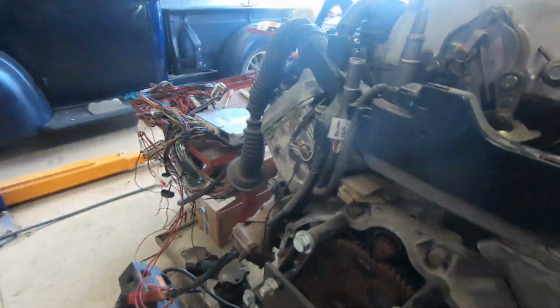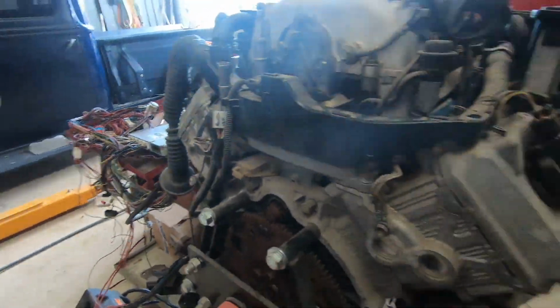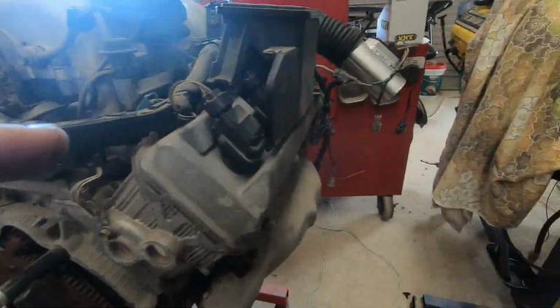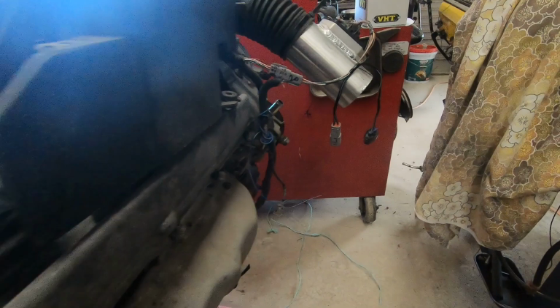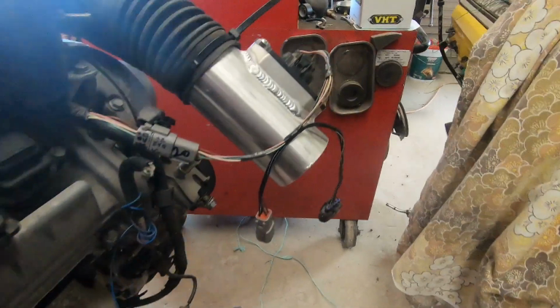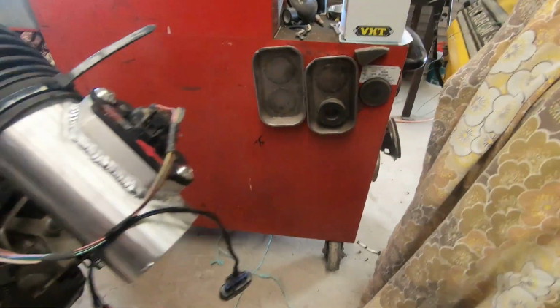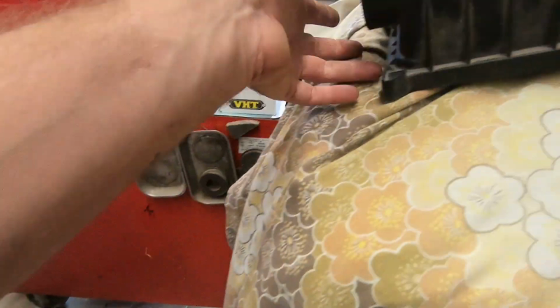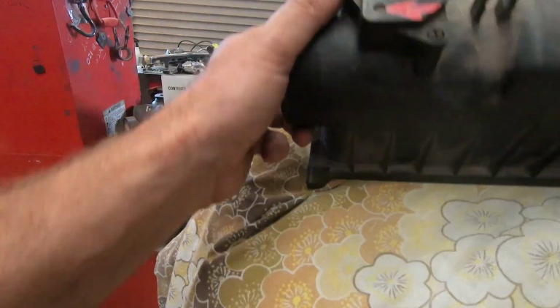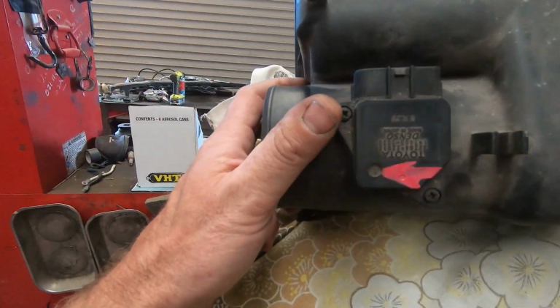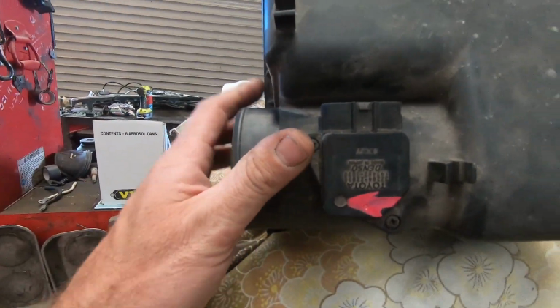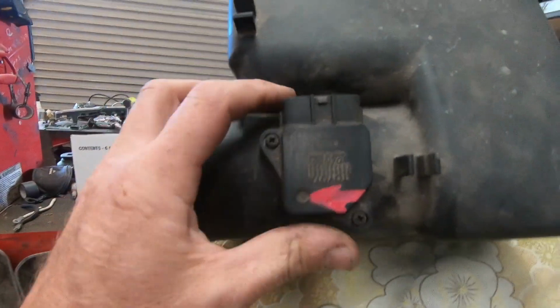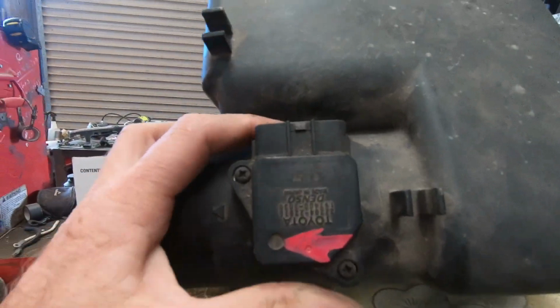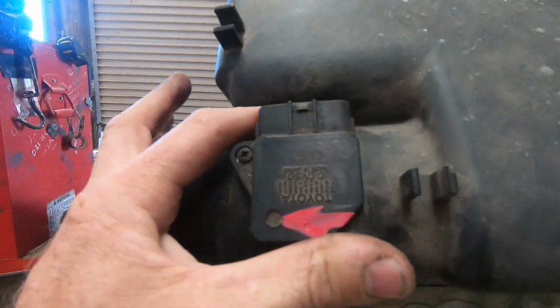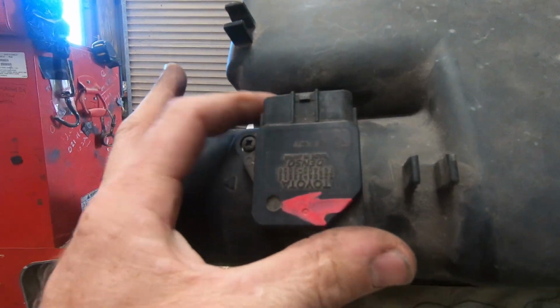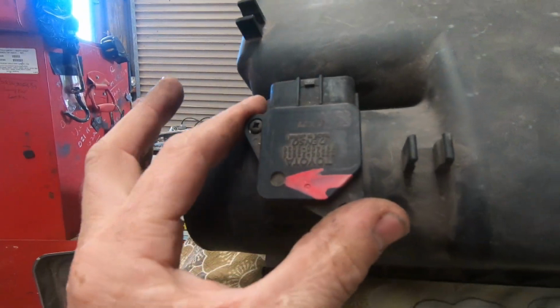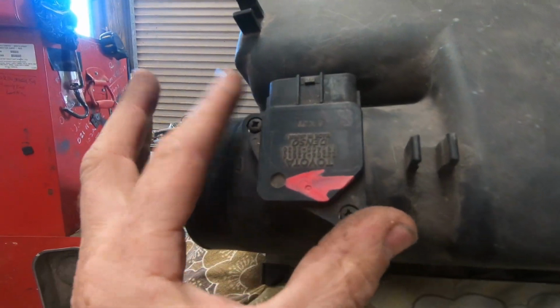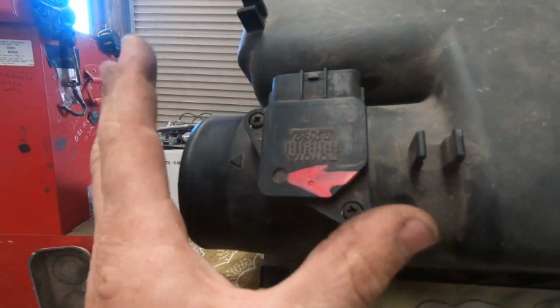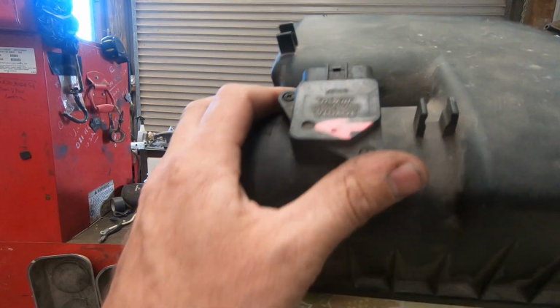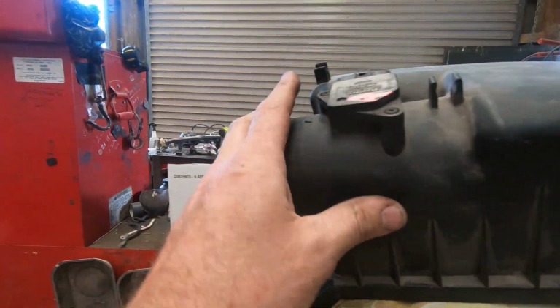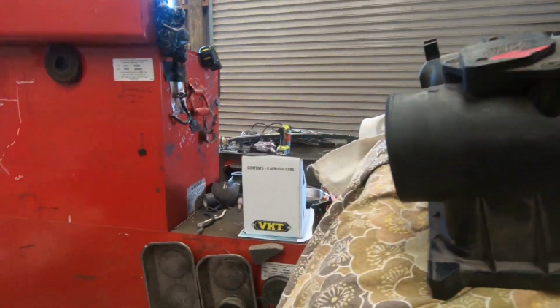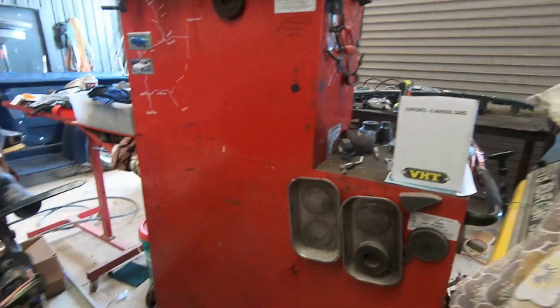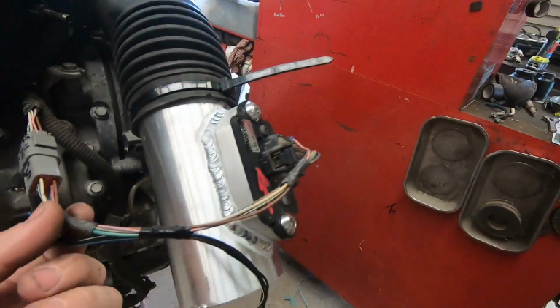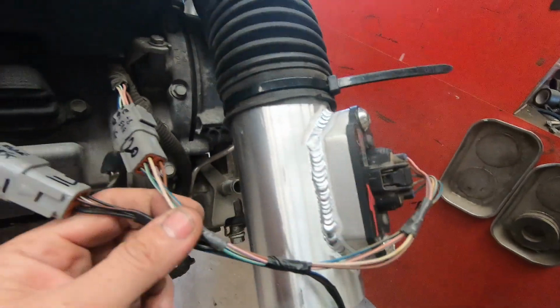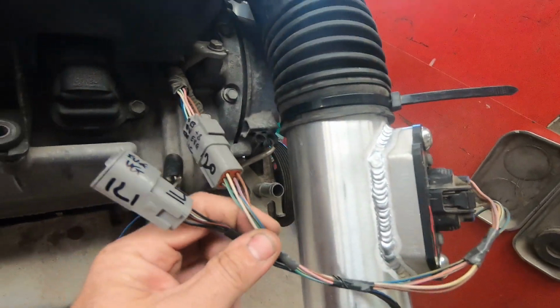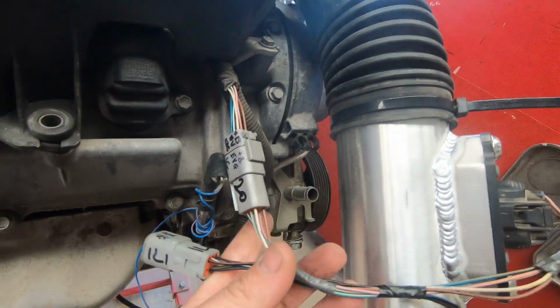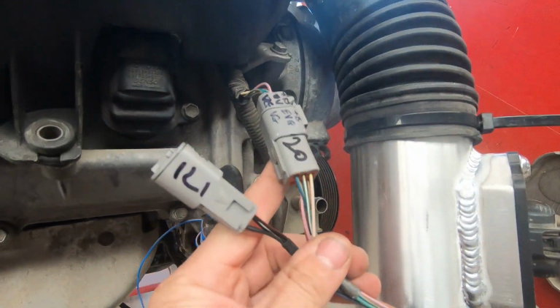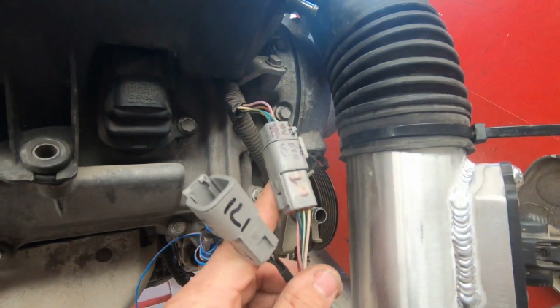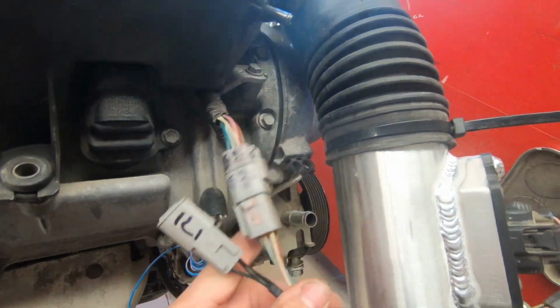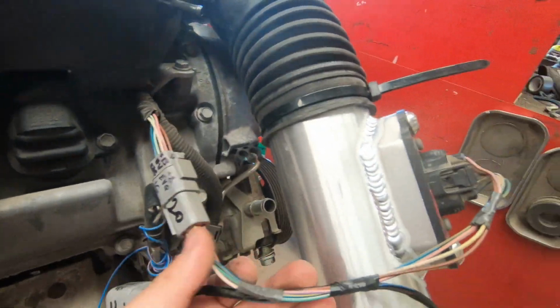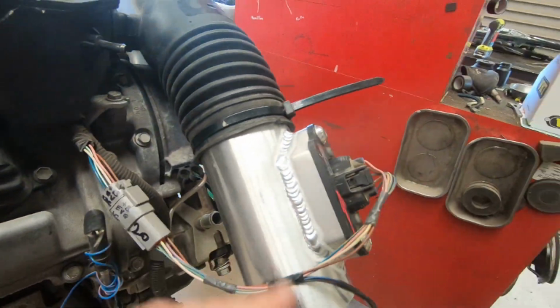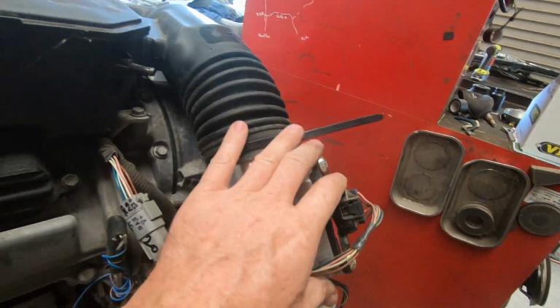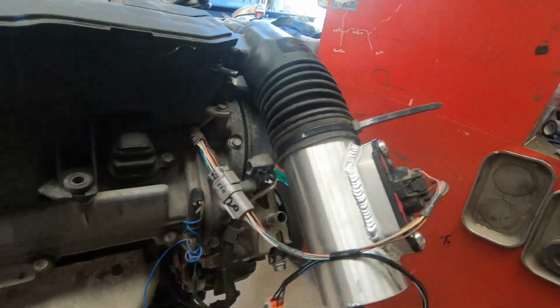The later ECU runs a different airflow meter — it runs this one, which is the small cartridge one. So we swap that over. I've again chopped into the test loom and put an extra plug on so I can change the airflow meters.